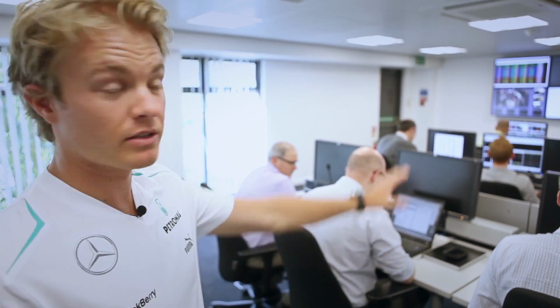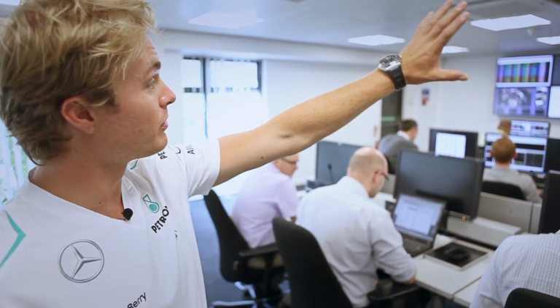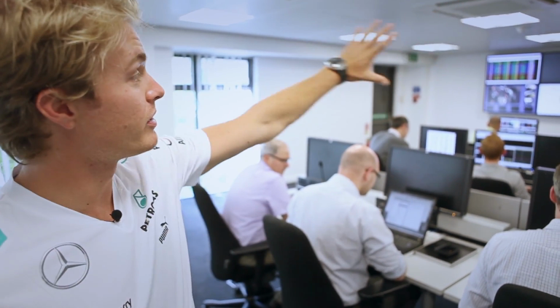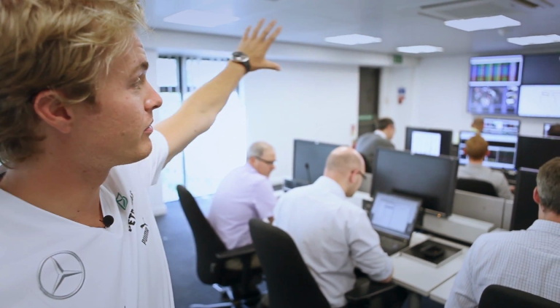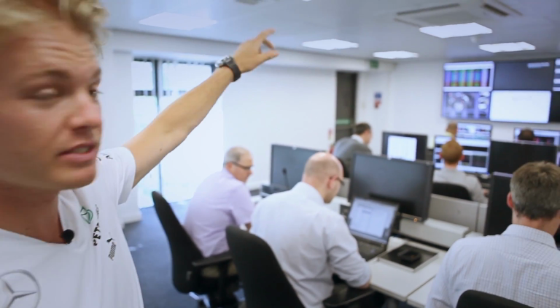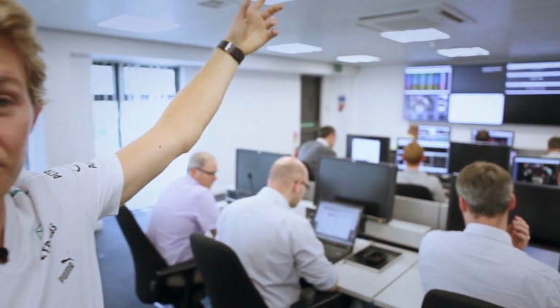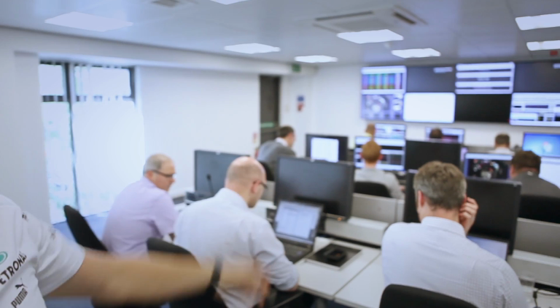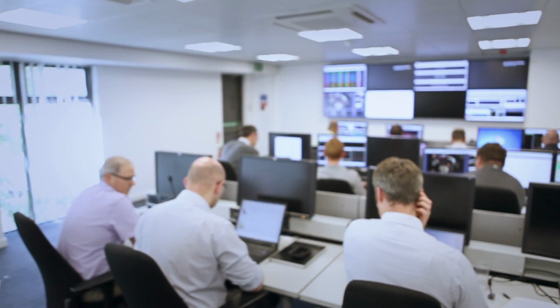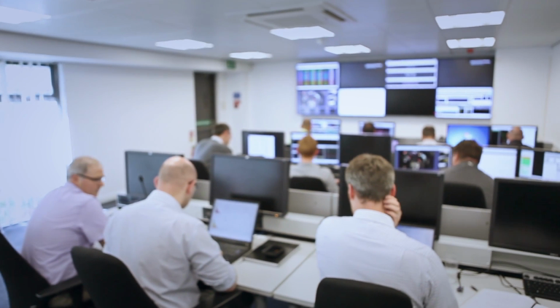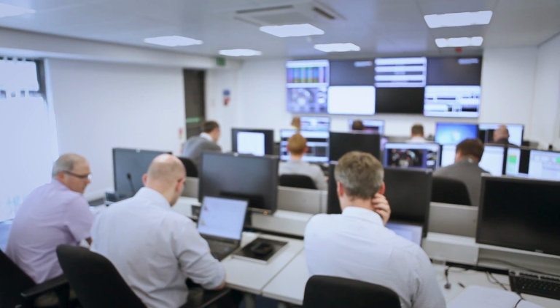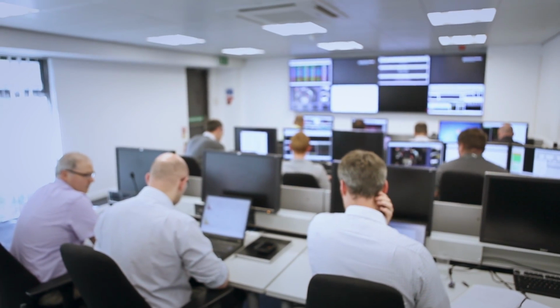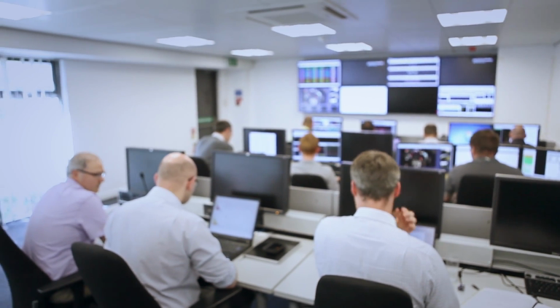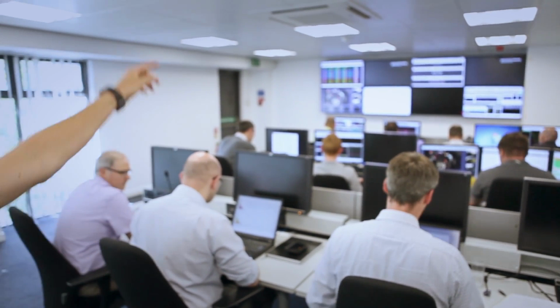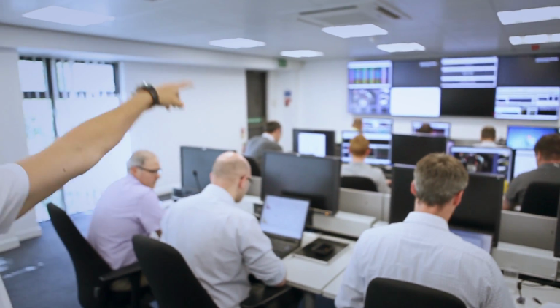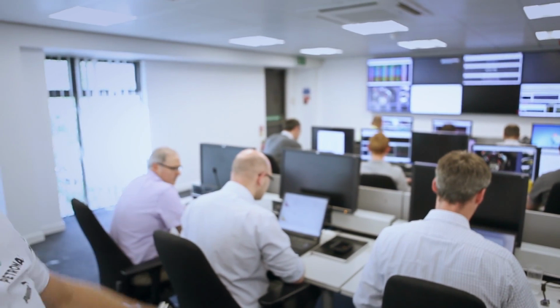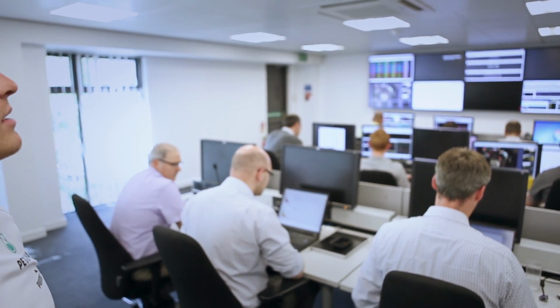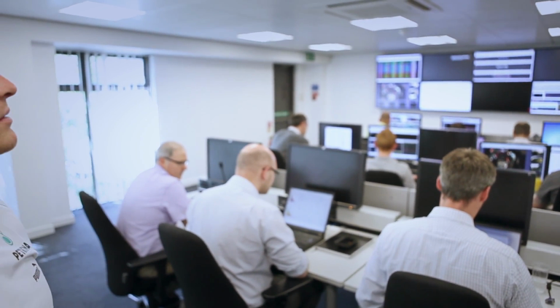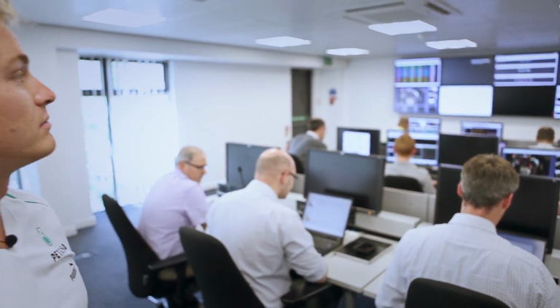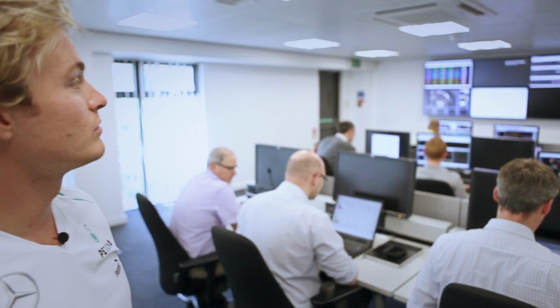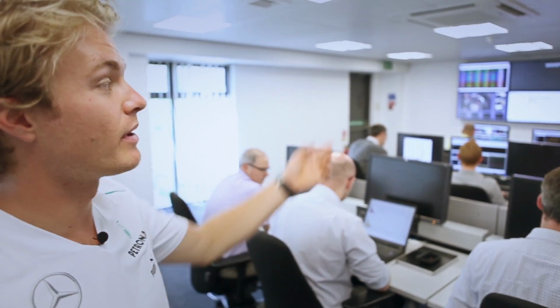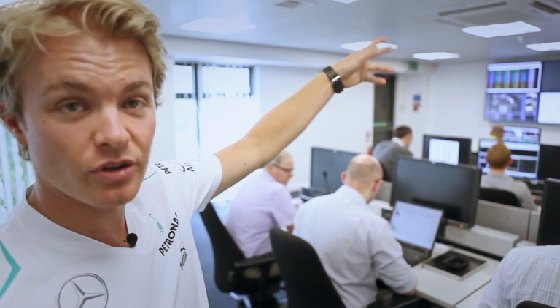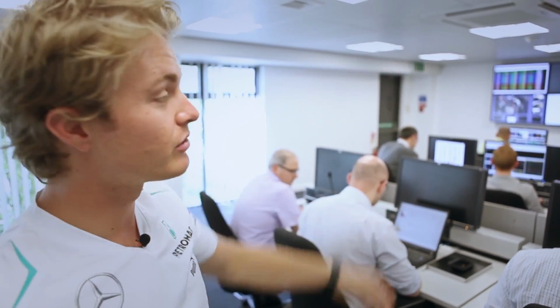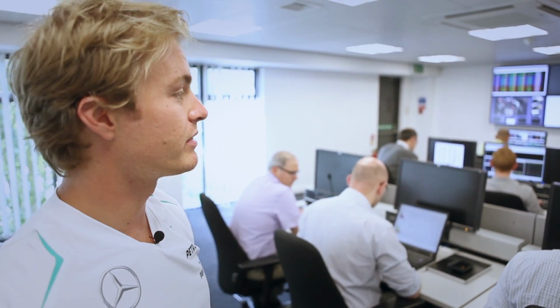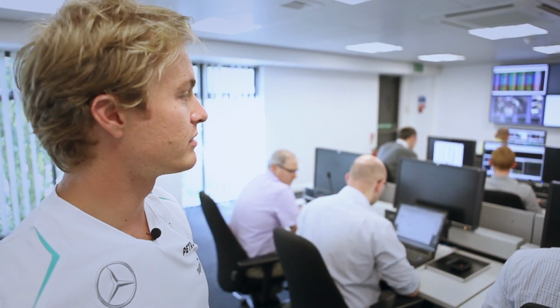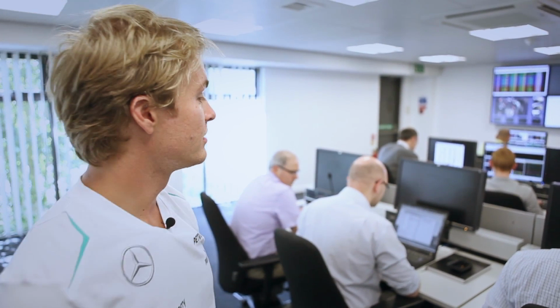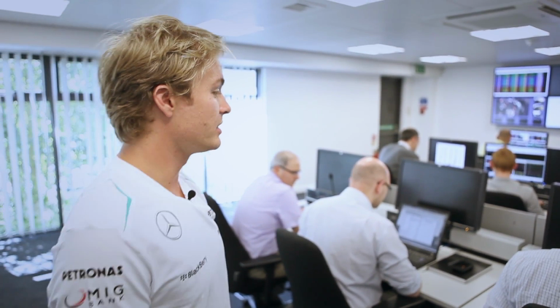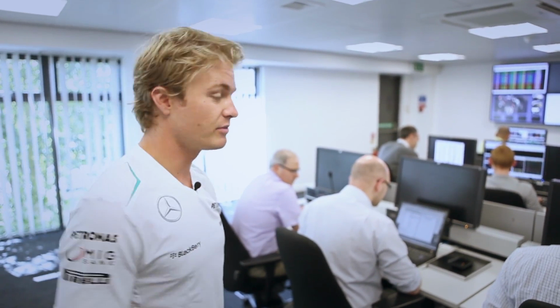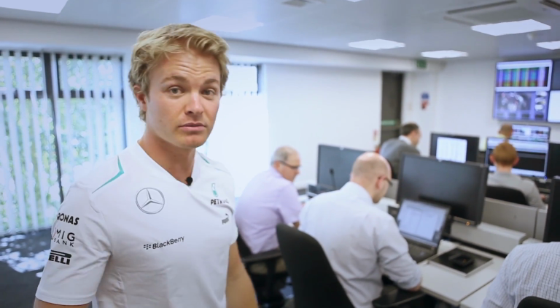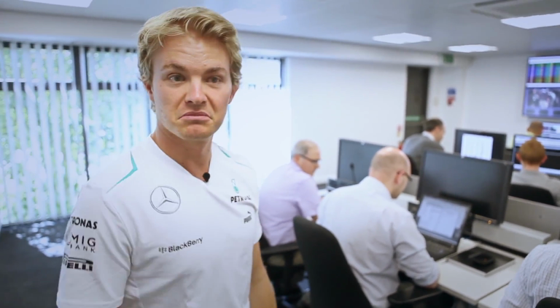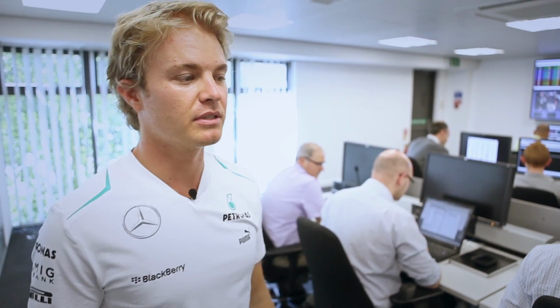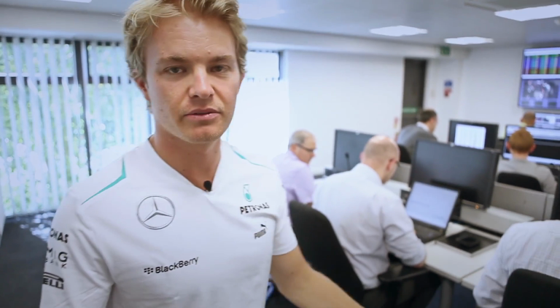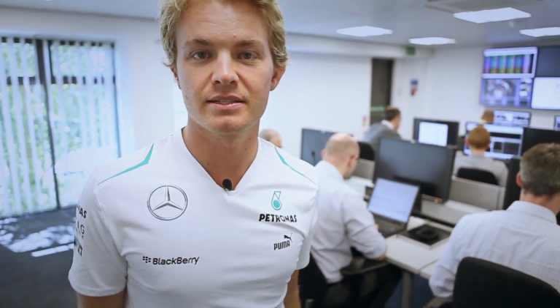And then there's another whole bunch of screens up there where they can see exactly what I'm doing — they can watch me drive, watch all my lap times and watch where I am on track and all these different things. So it's really full on, really like real testing.